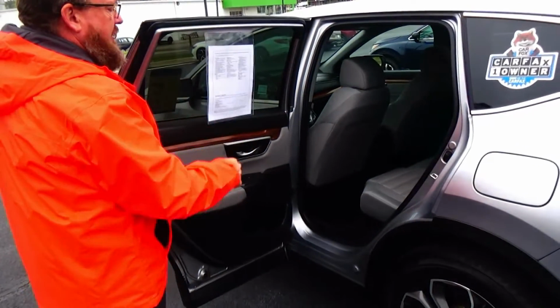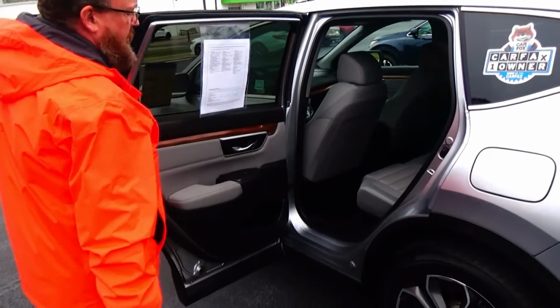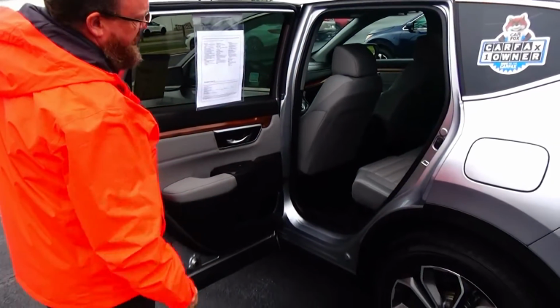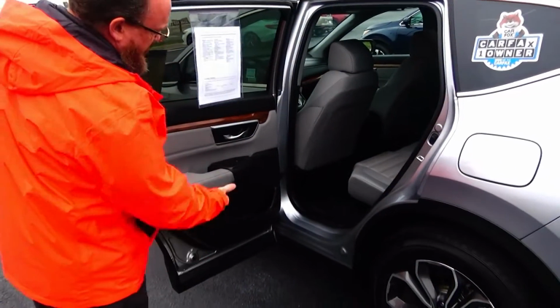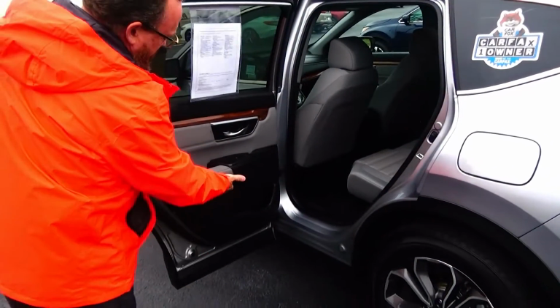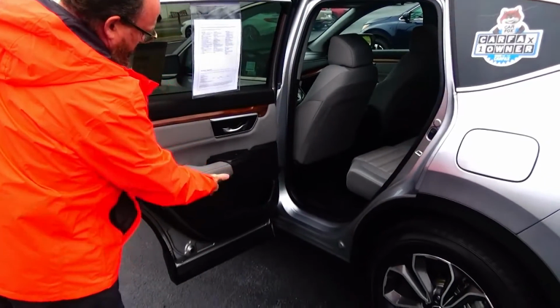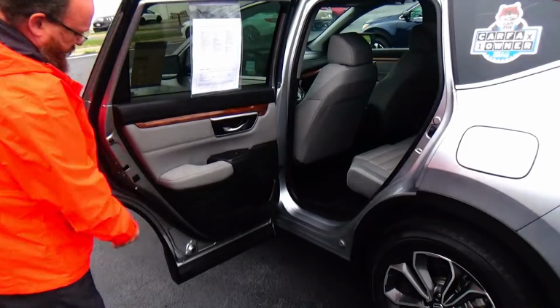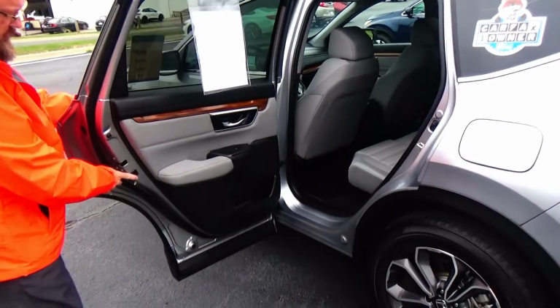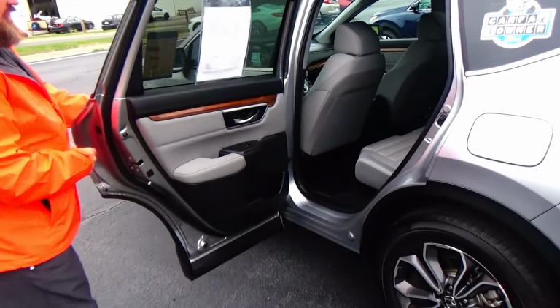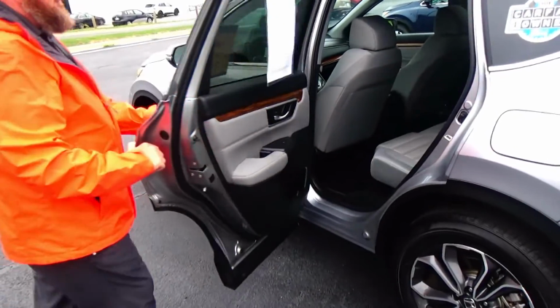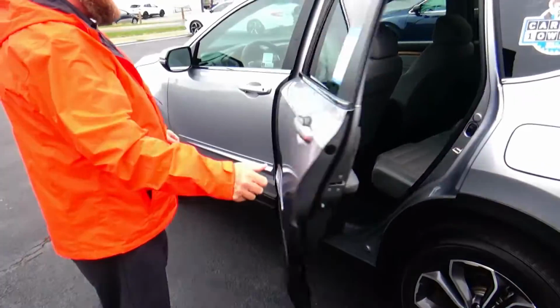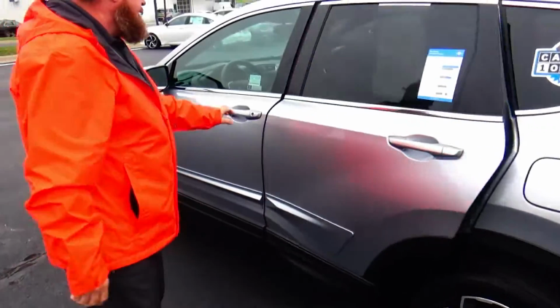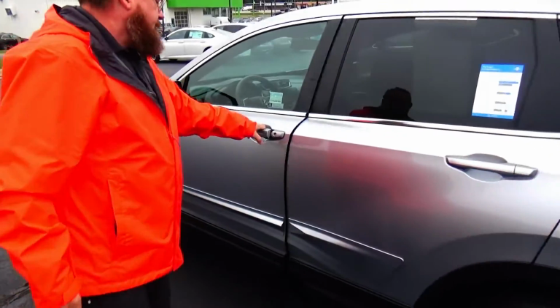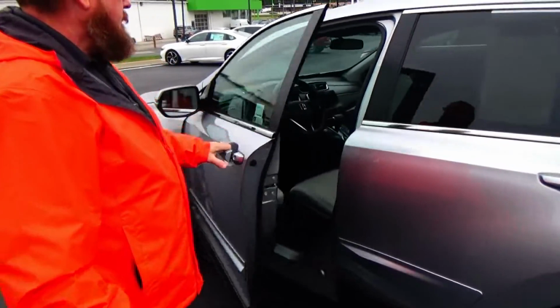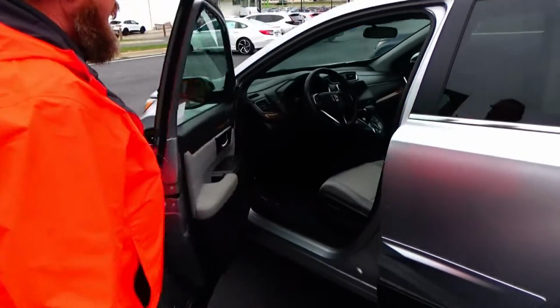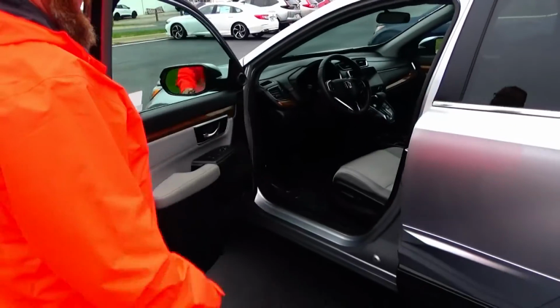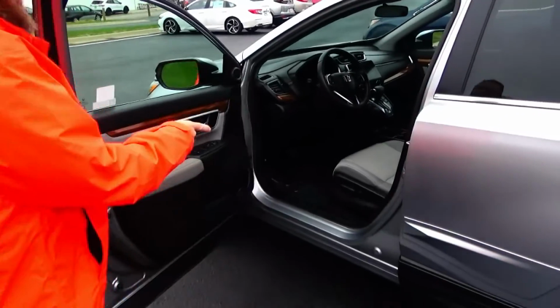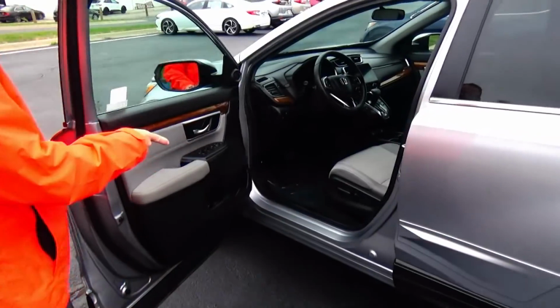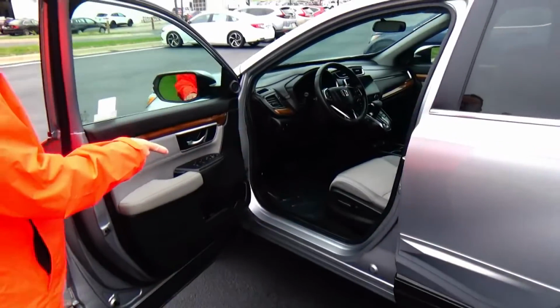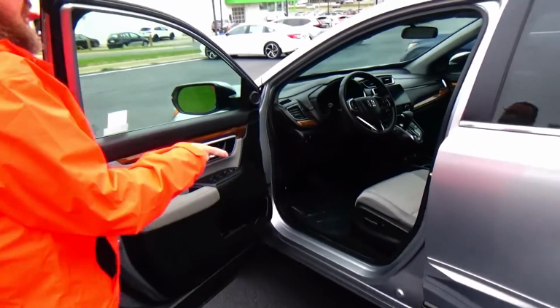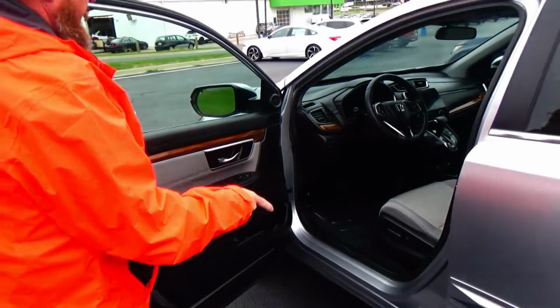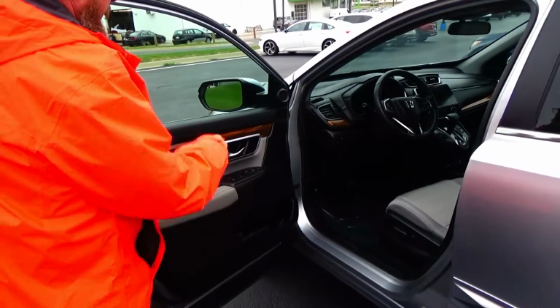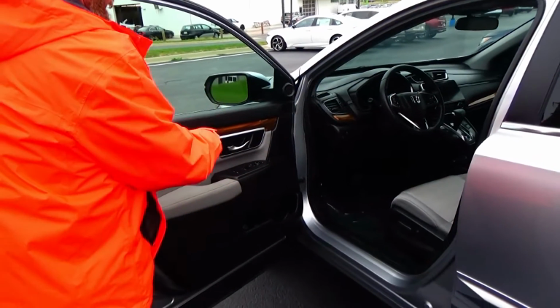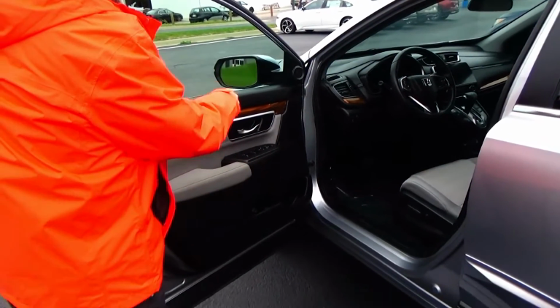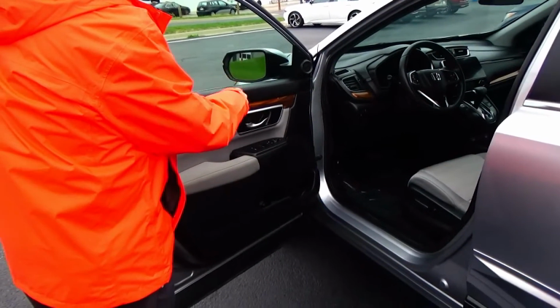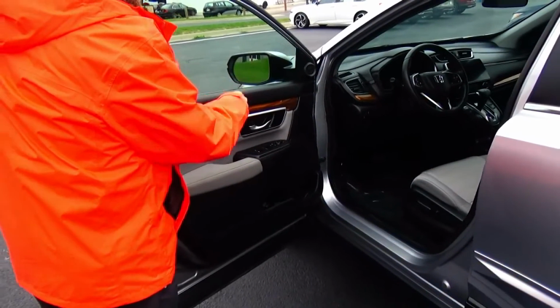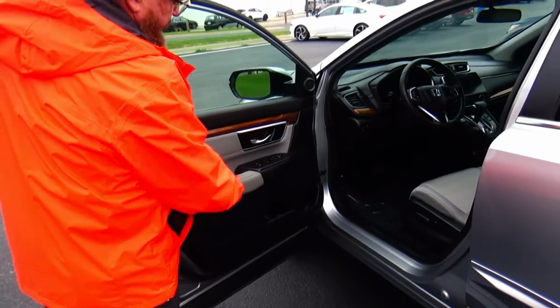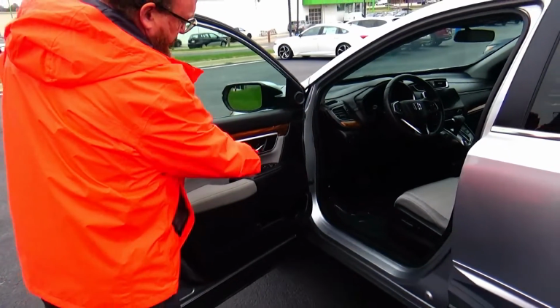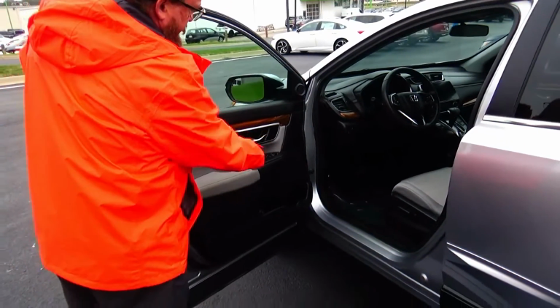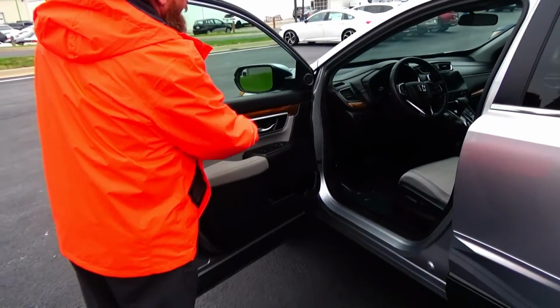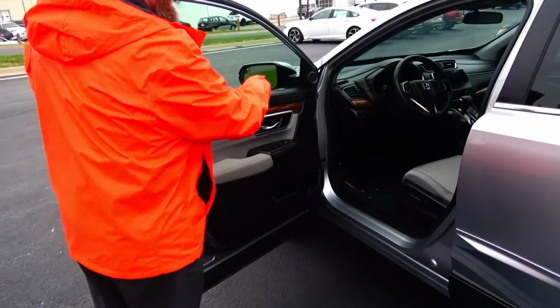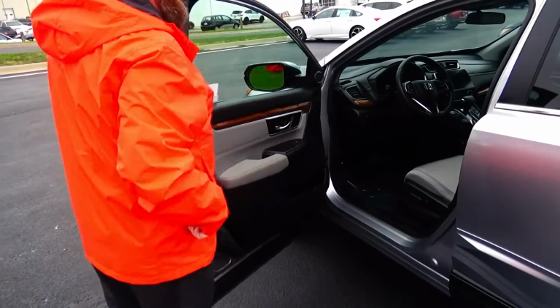Lots of leg room, flat floor, center armrest with cupholders, latch system for child safety seats, cupholders and storage in the door, child security door lock, eight-way power driver seat with adjustable lumbar, power windows, power locks, power mirrors, and tweeters.